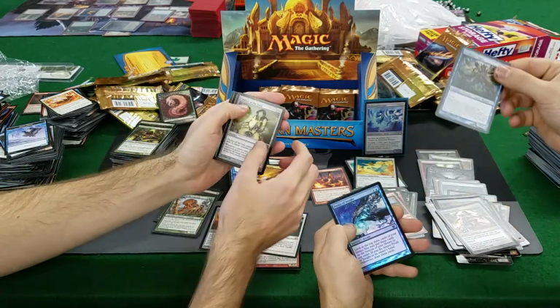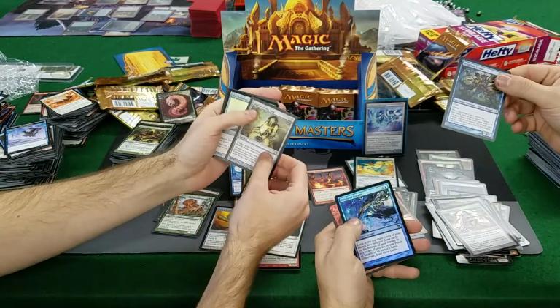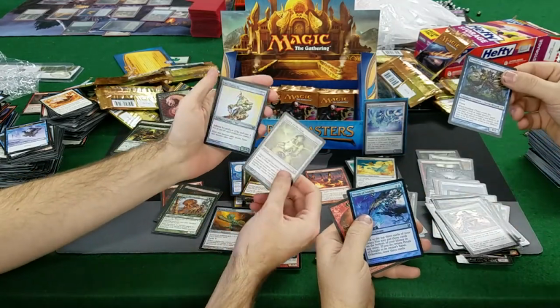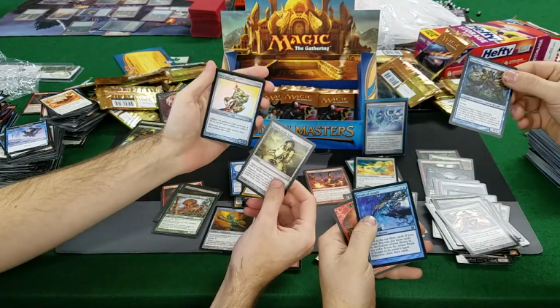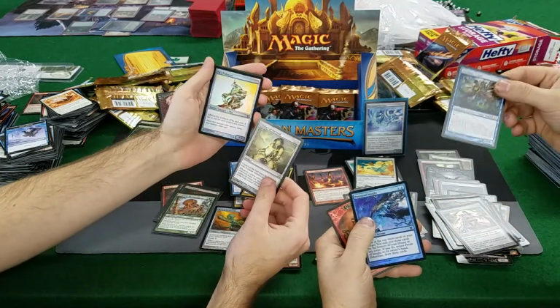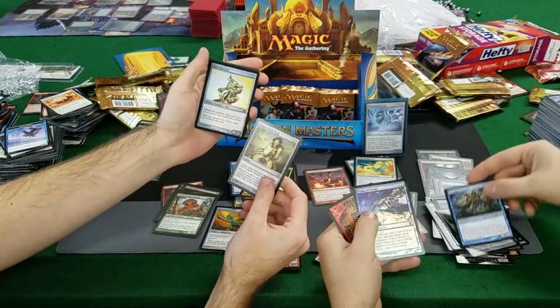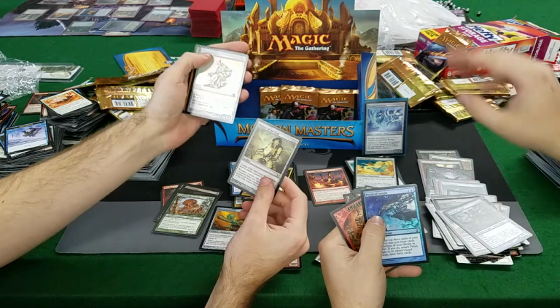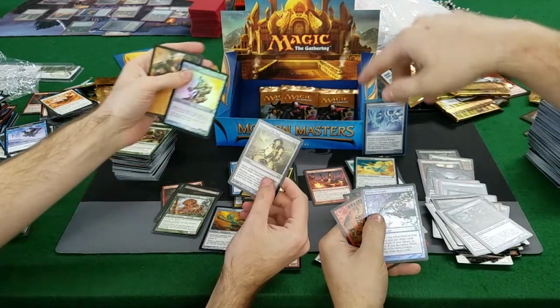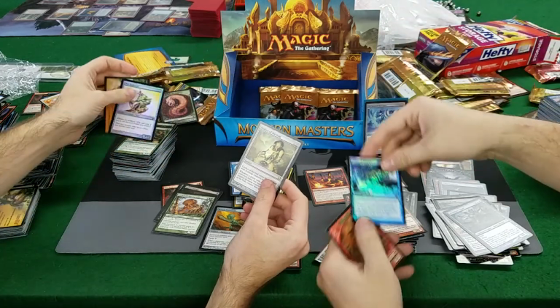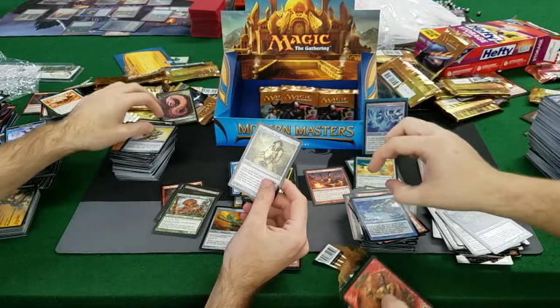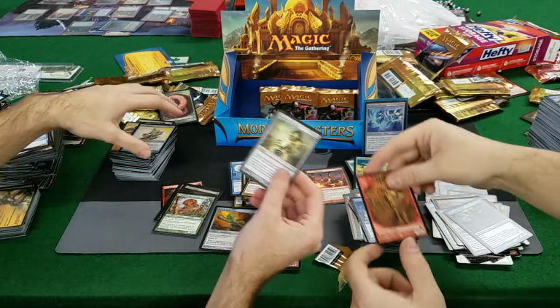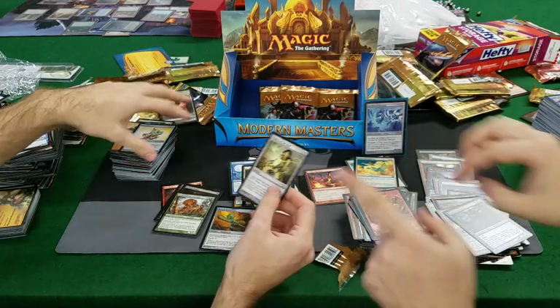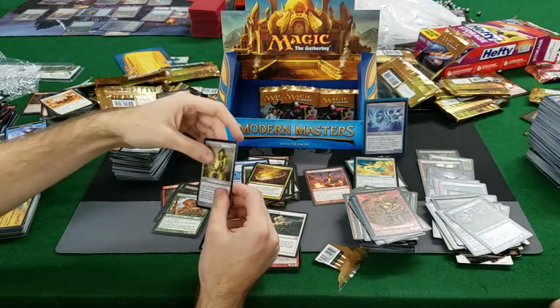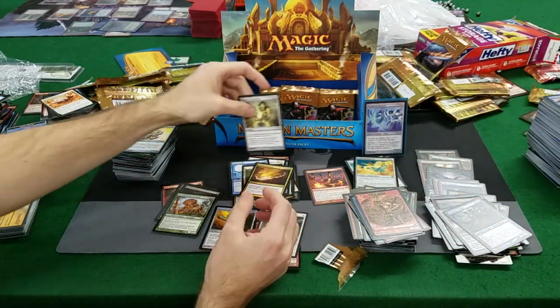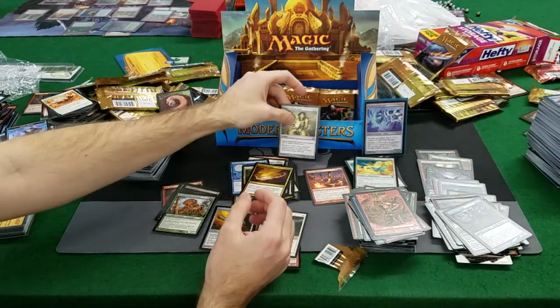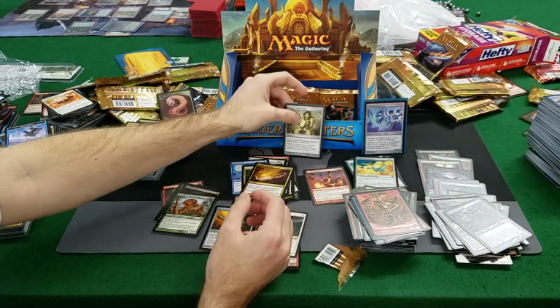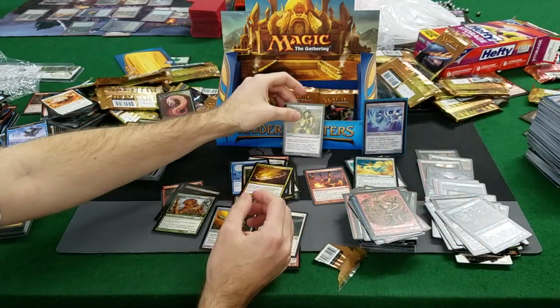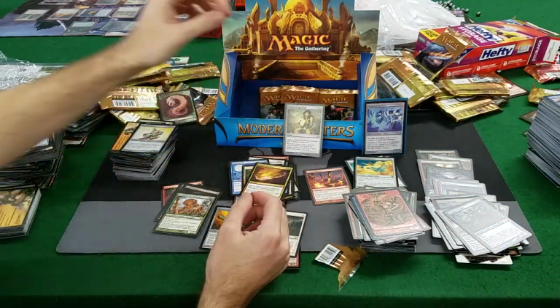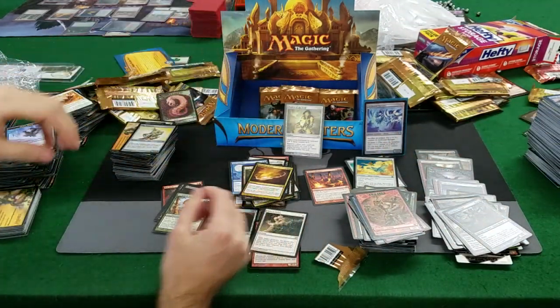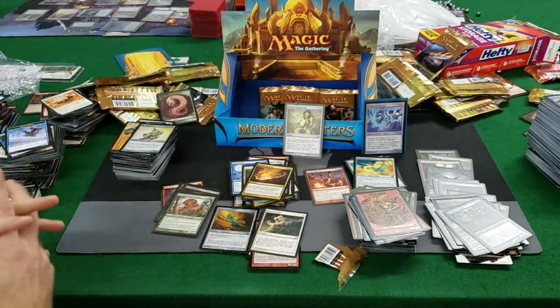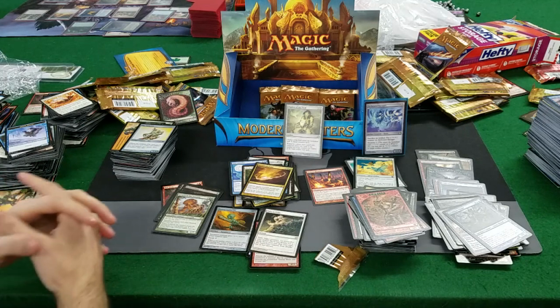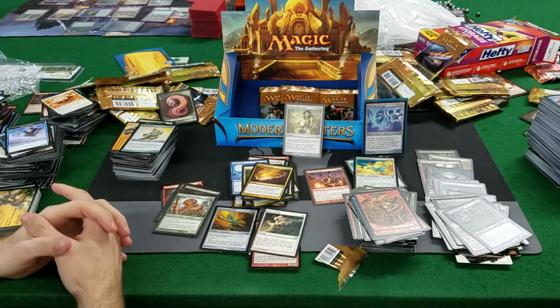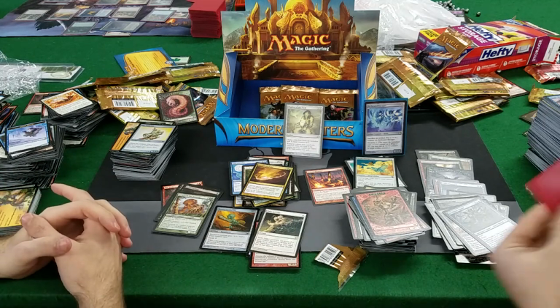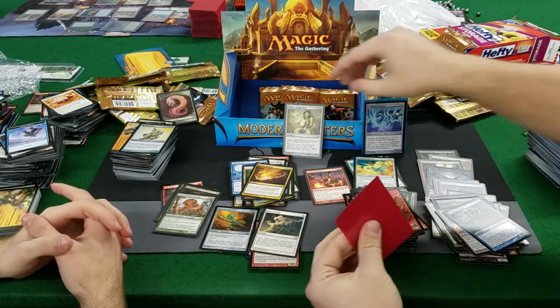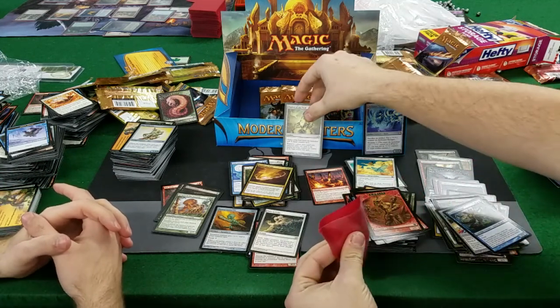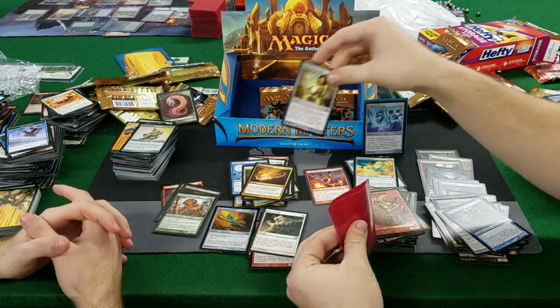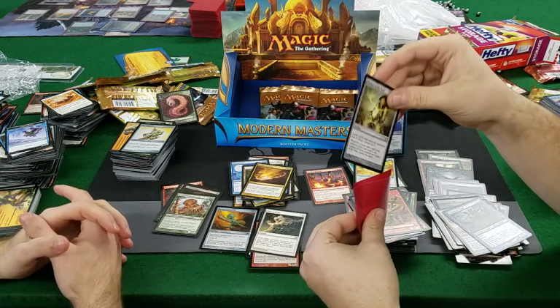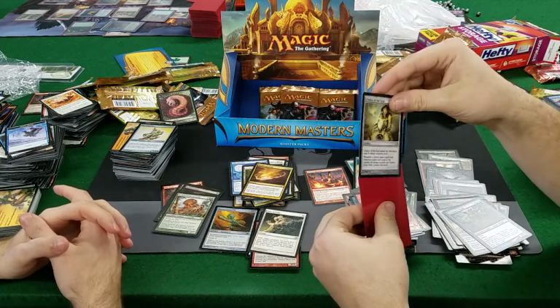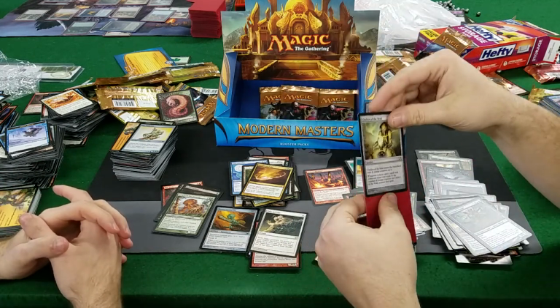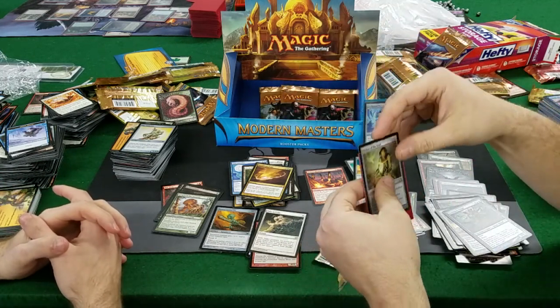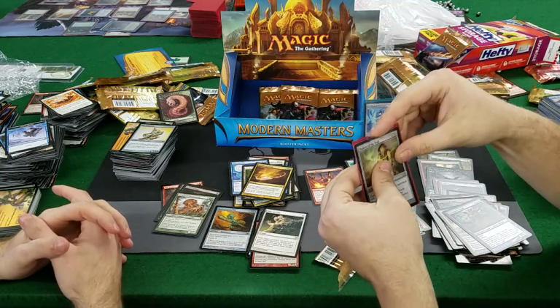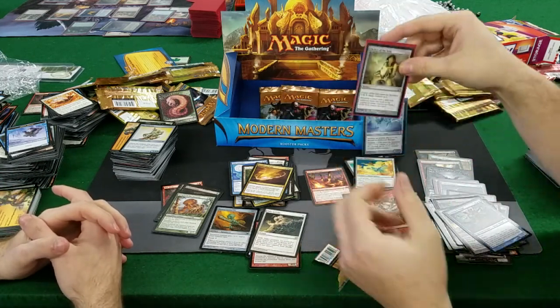Vendilion Clique — very nice! Vendilion Clique! Chalice of the Void — Chalice! Very nice pack! Vendilion Clique and a Chalice, and a Myr Enforcer — get out of here! We got our Chalice! That's a good one! Beautiful! That's decent art — I don't know if it's my favorite Chalice art. You're thinking Crucible of Worlds.